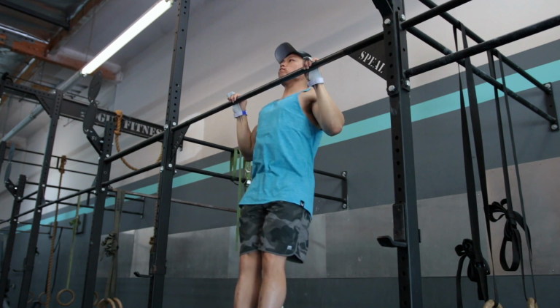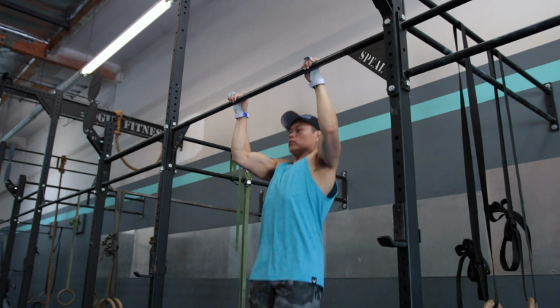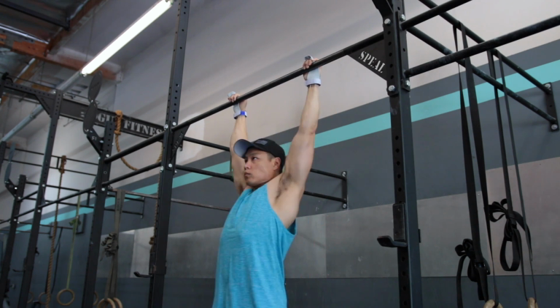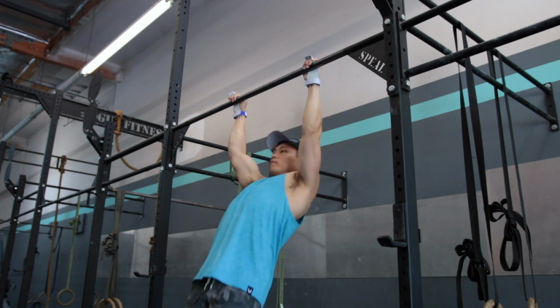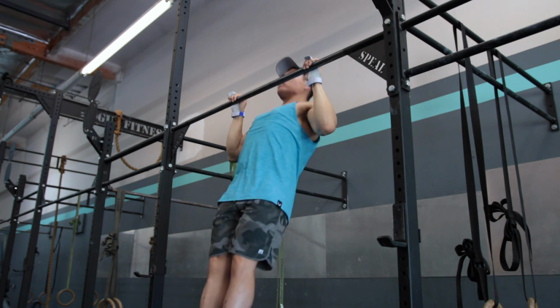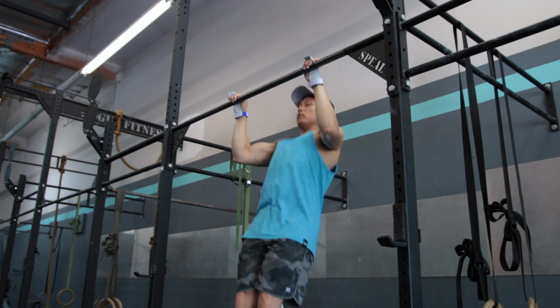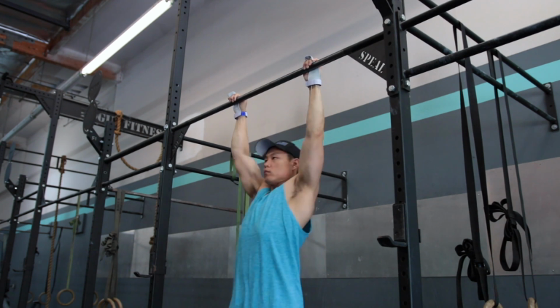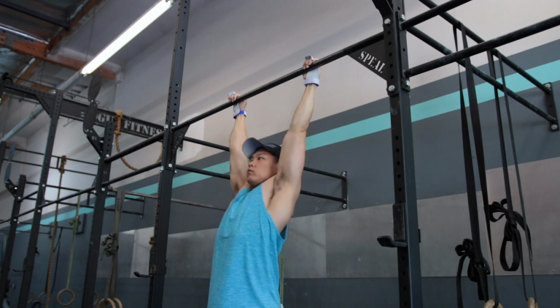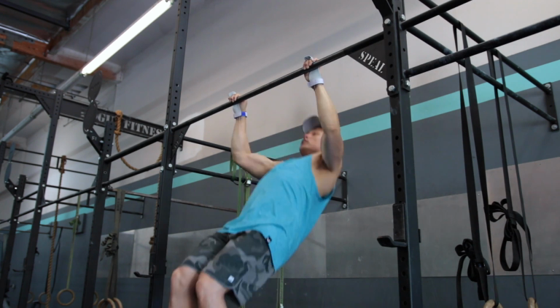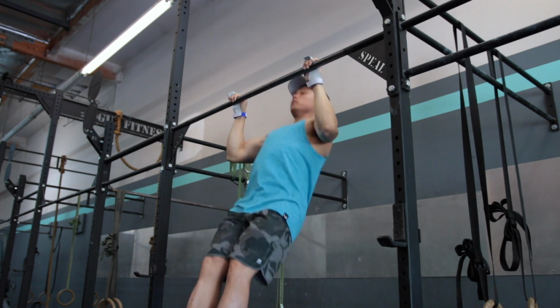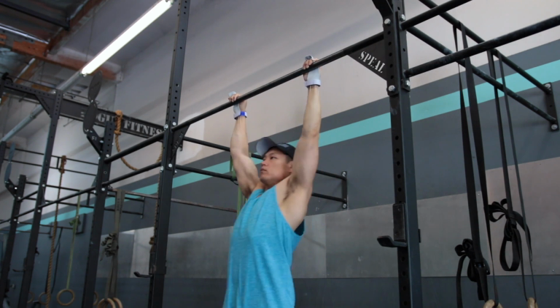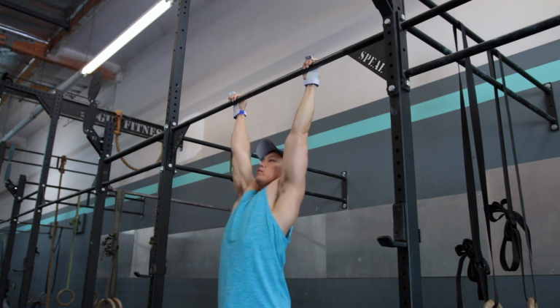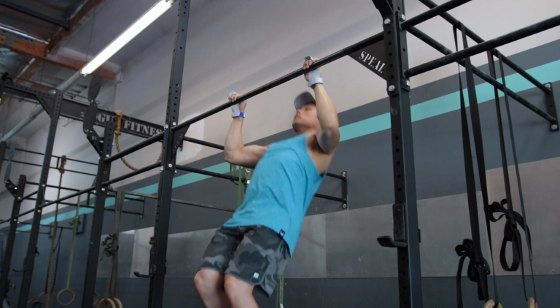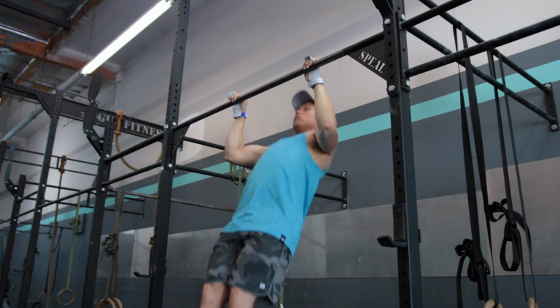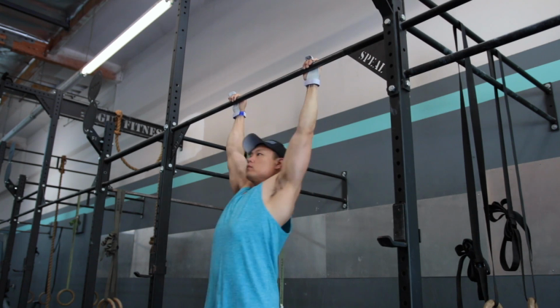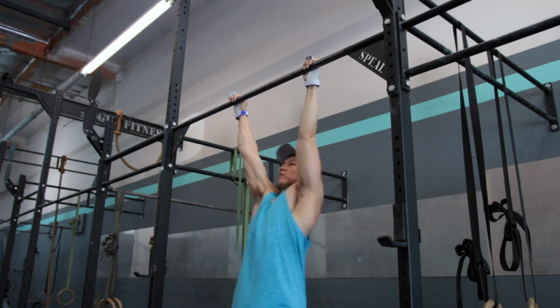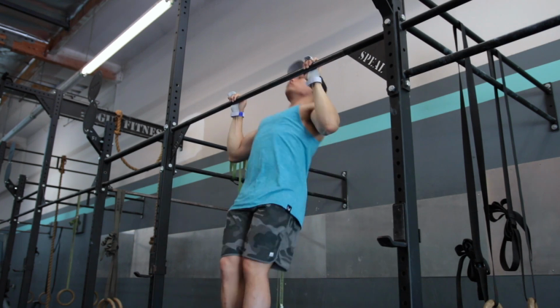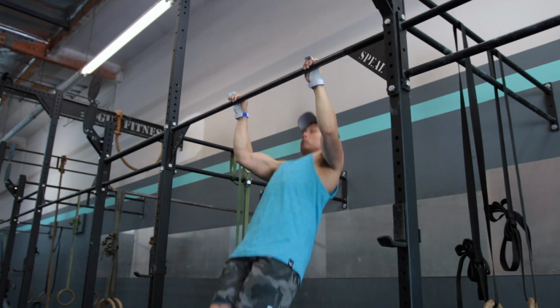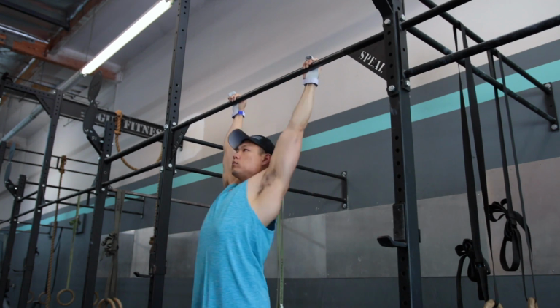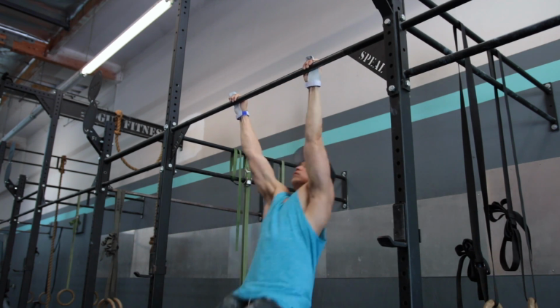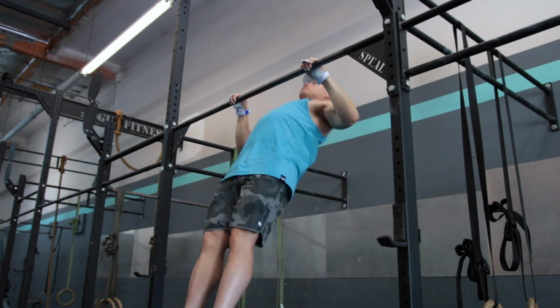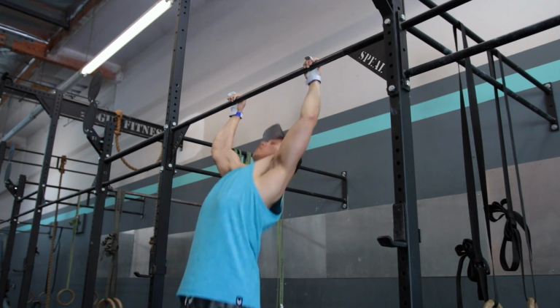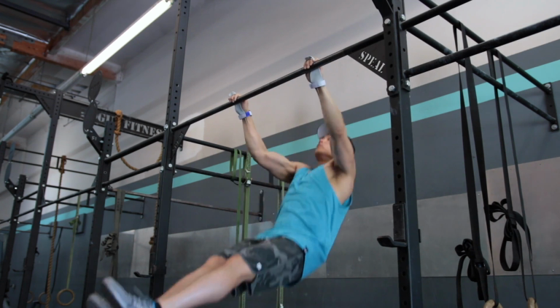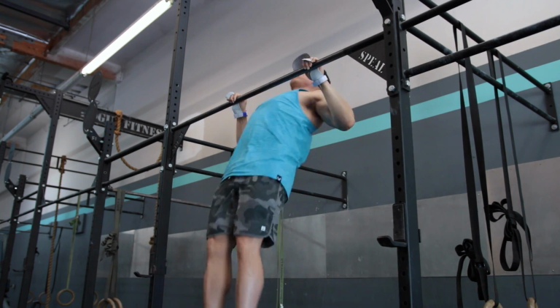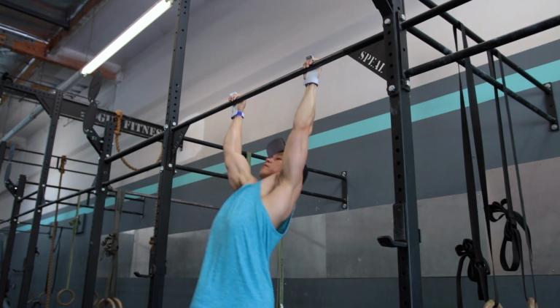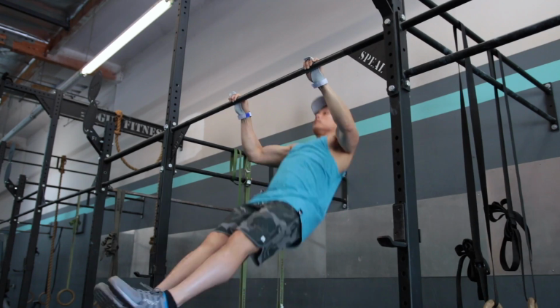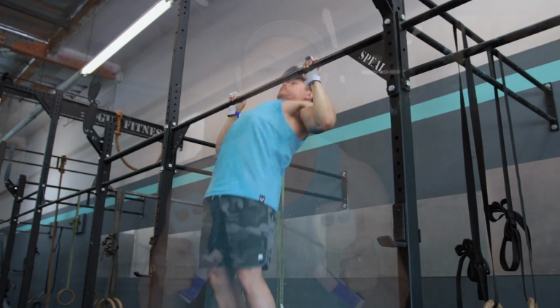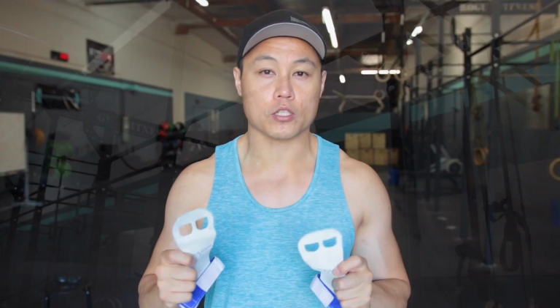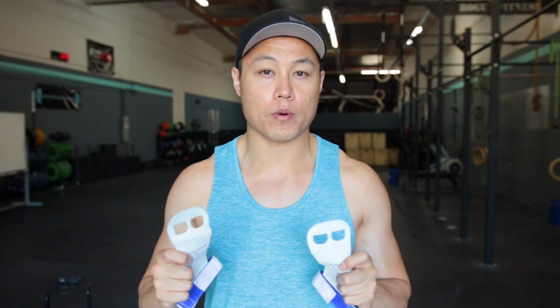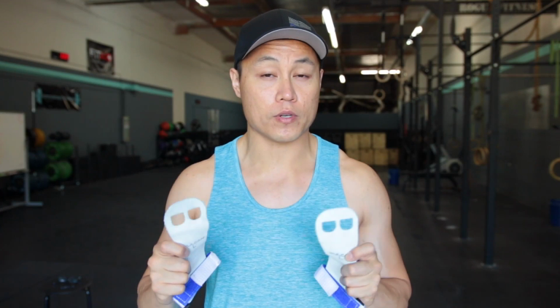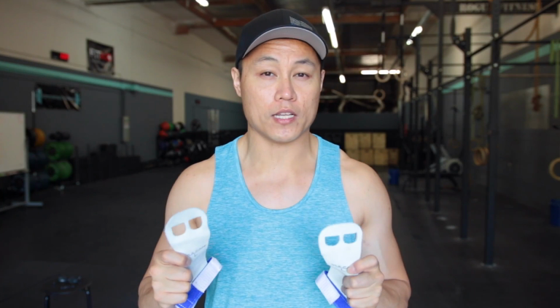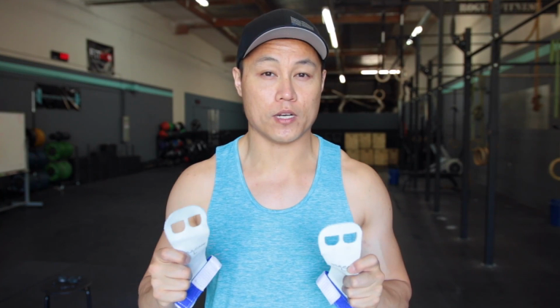Another positive note about these grips is that when you get some chalk on them, they hold extremely well. If you have a bare finished bar, you're going to be stuck to that bar, but they also hold coated bars really well as well.